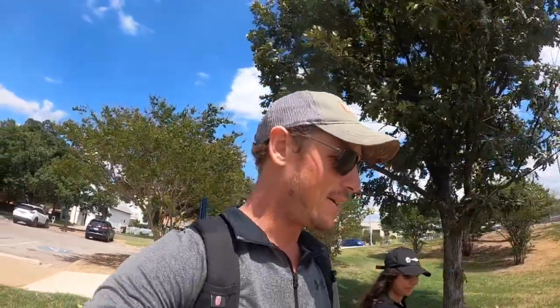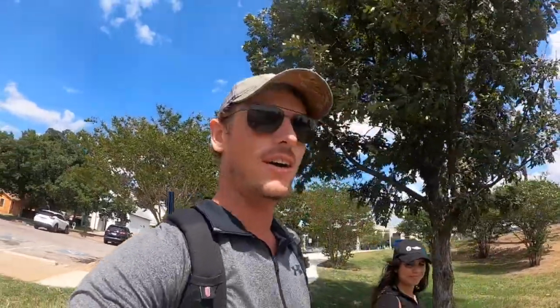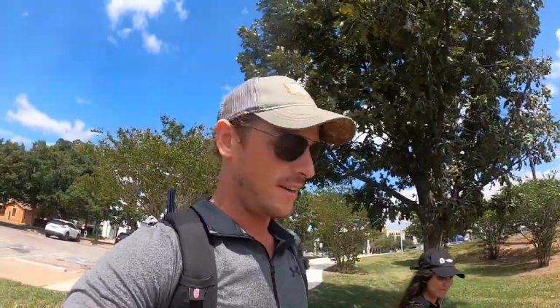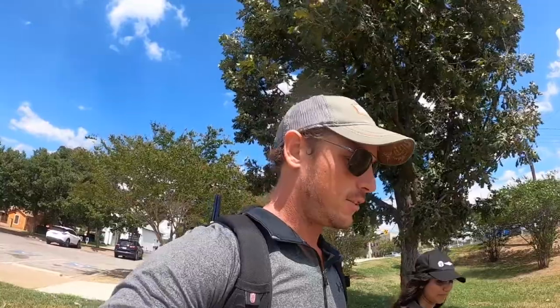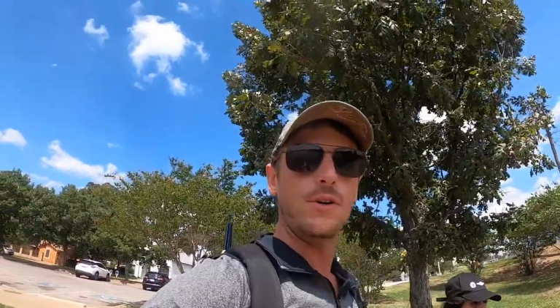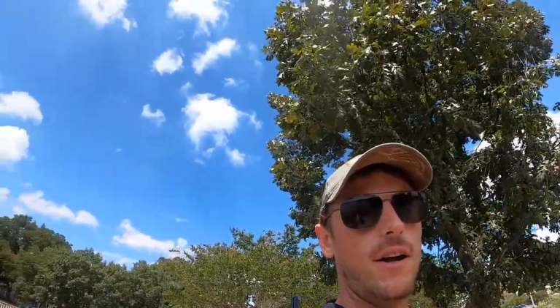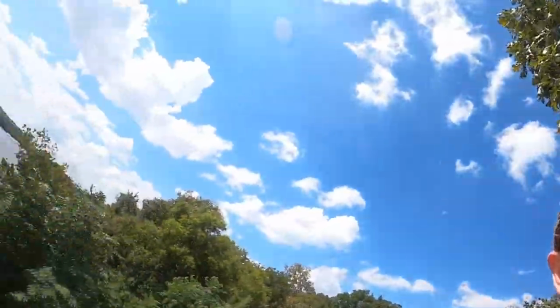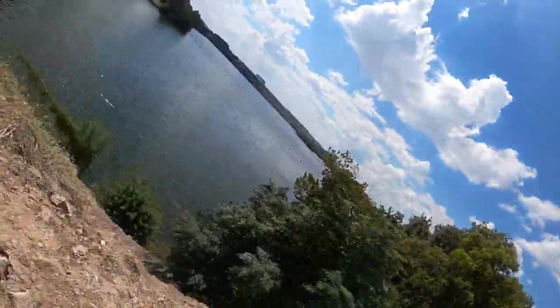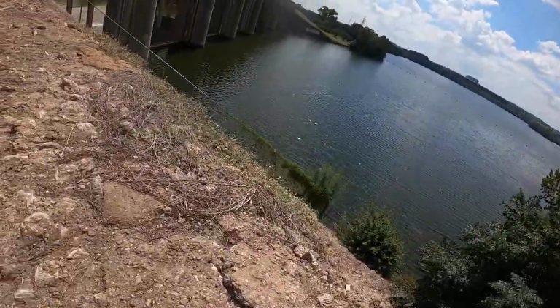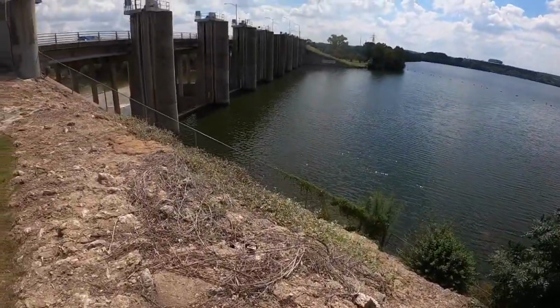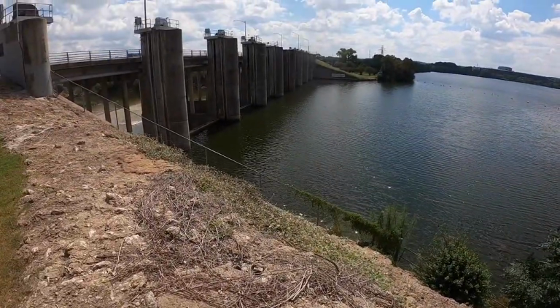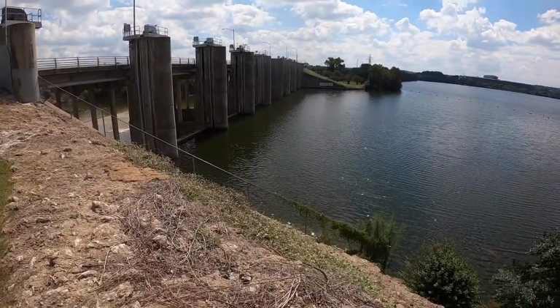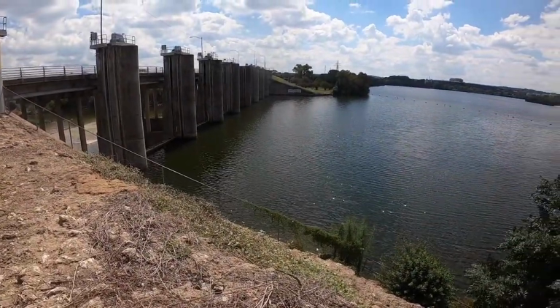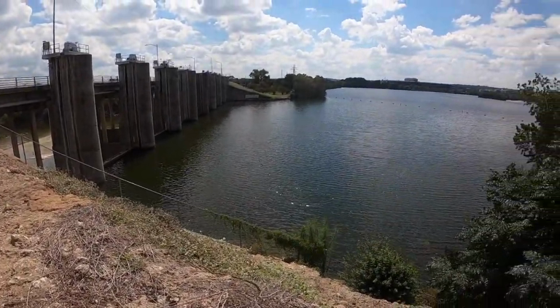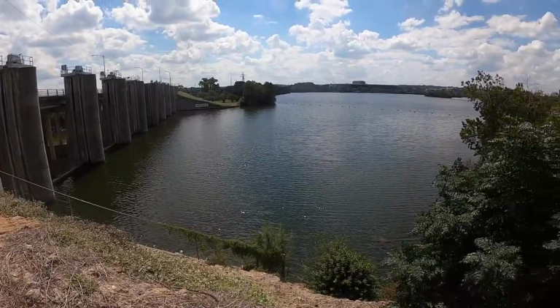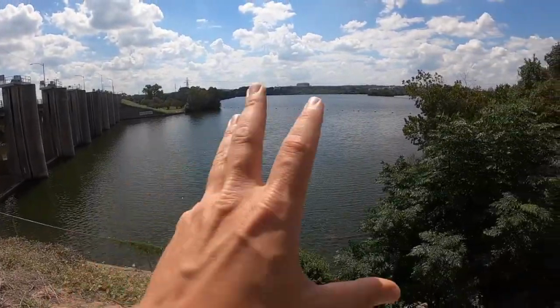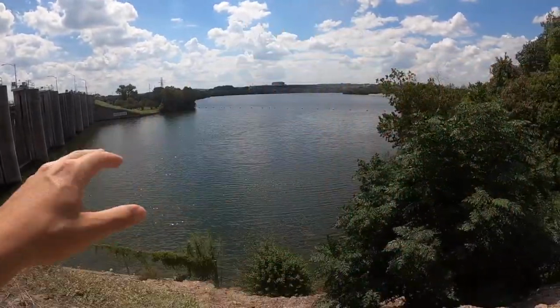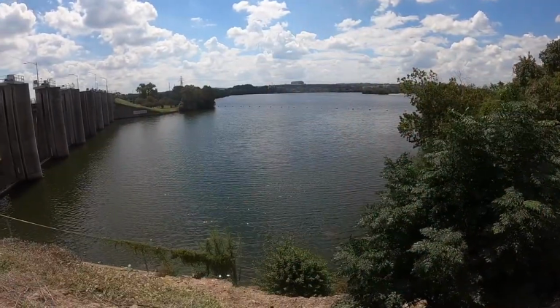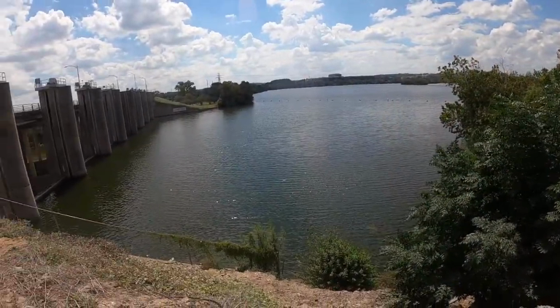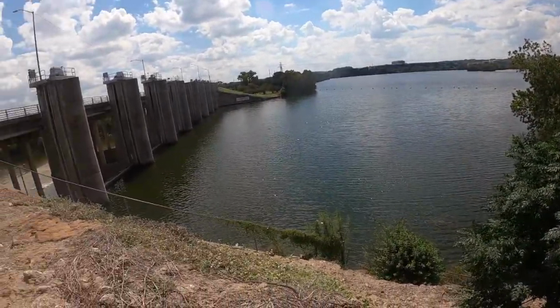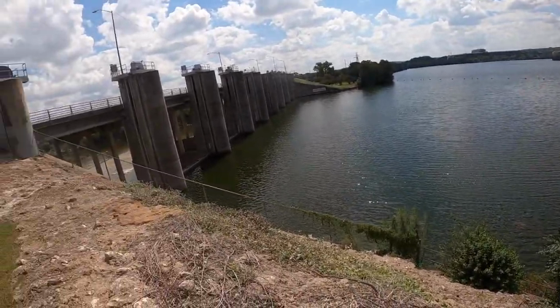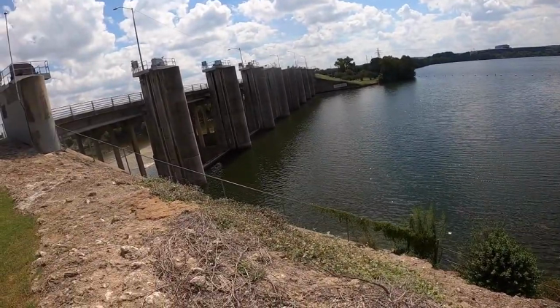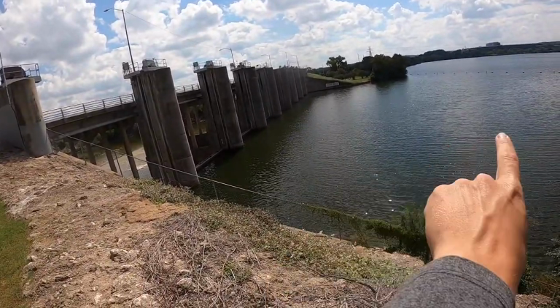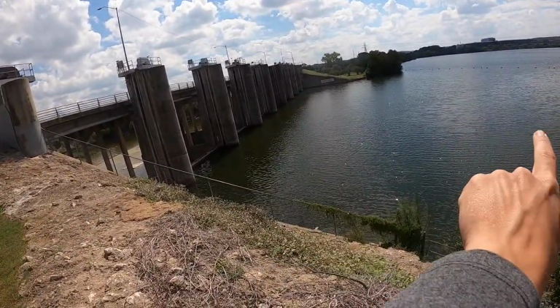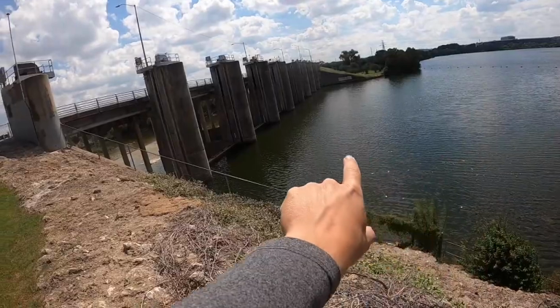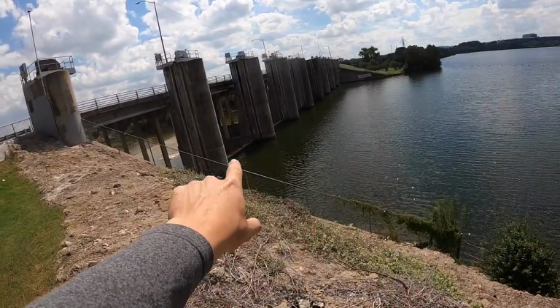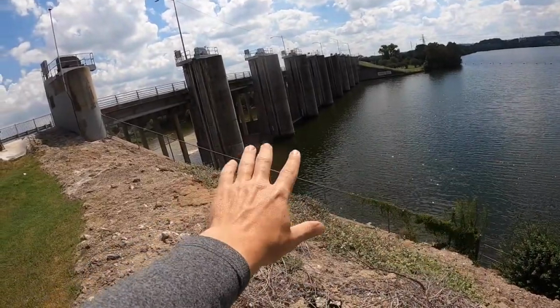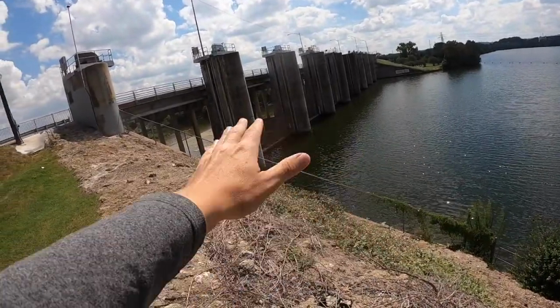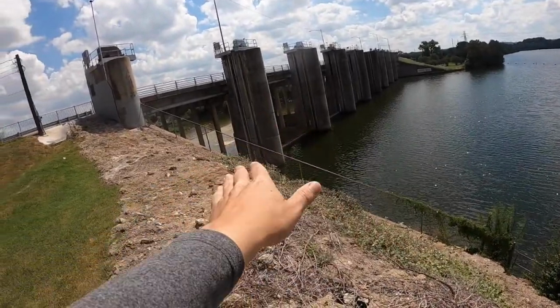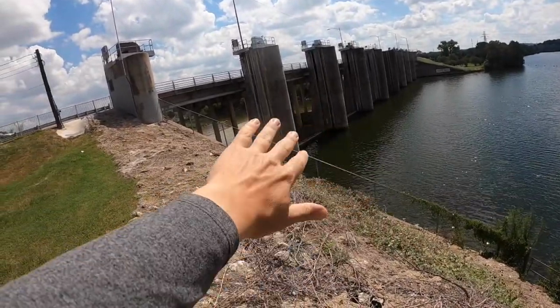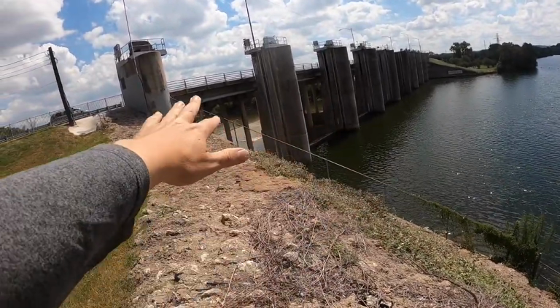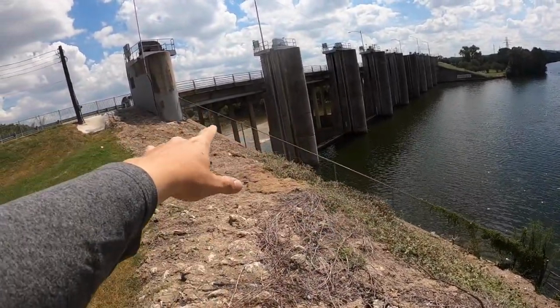But today we're exploring a new area. This is the Longhorn Dam. As you can see, I believe this is Lady Bird Lake. The lake feeds into this dam, falls over, and goes on down that way.